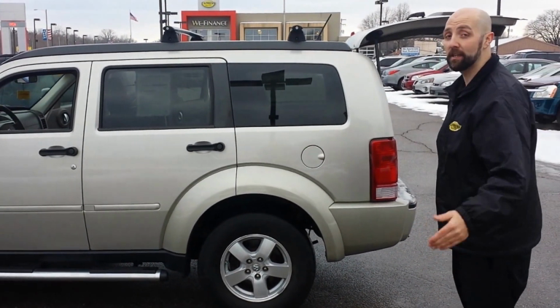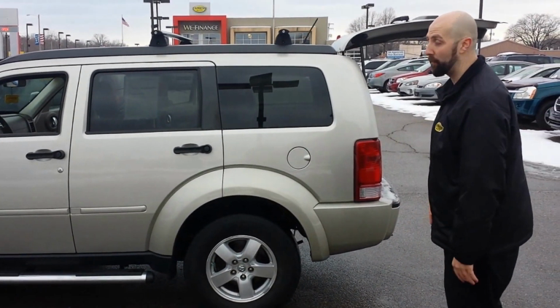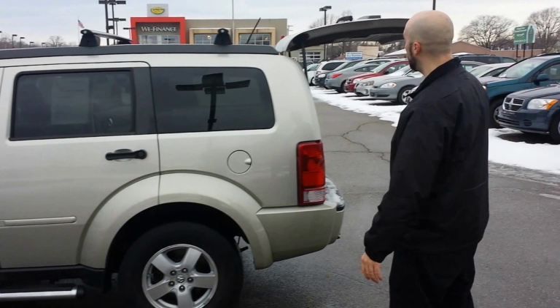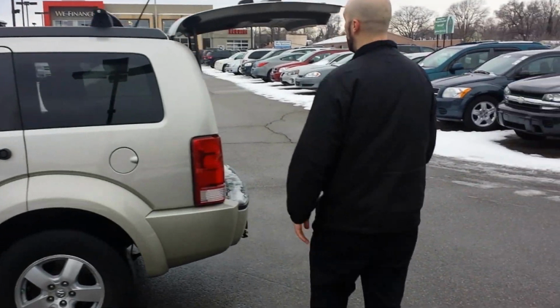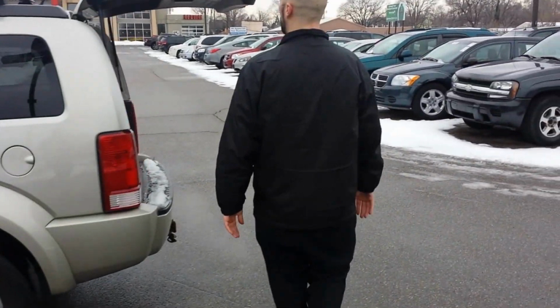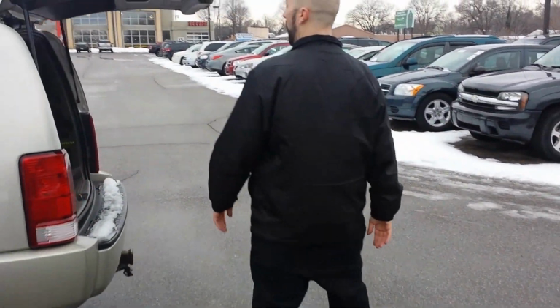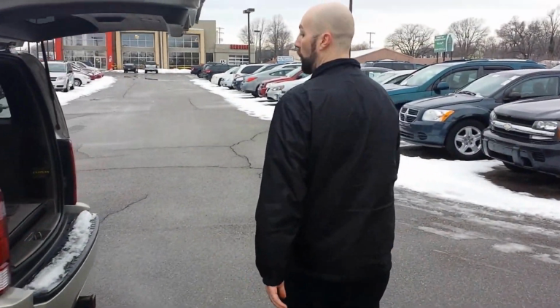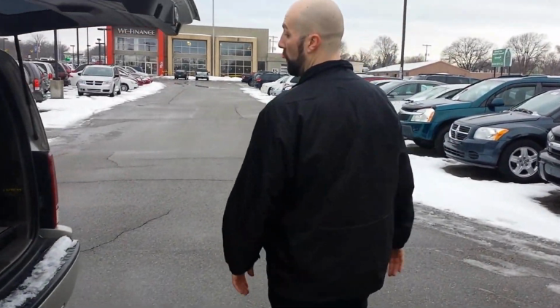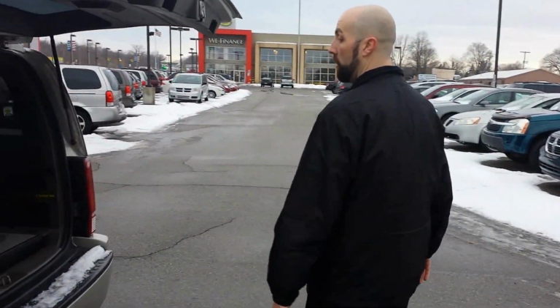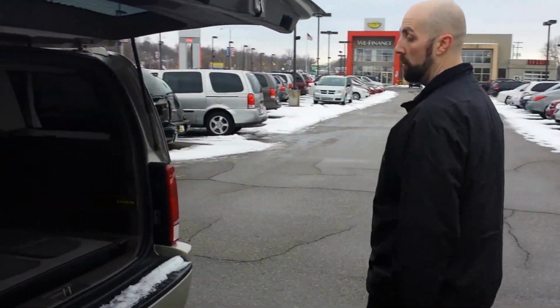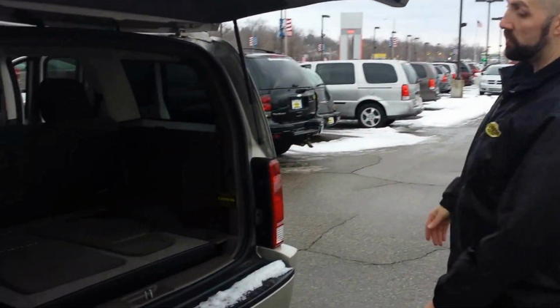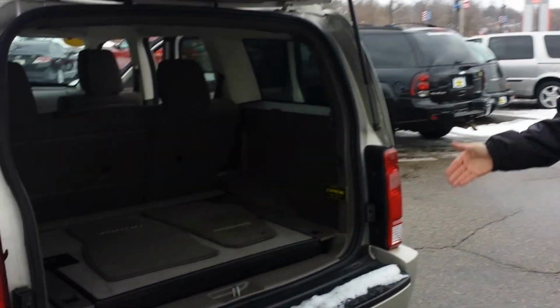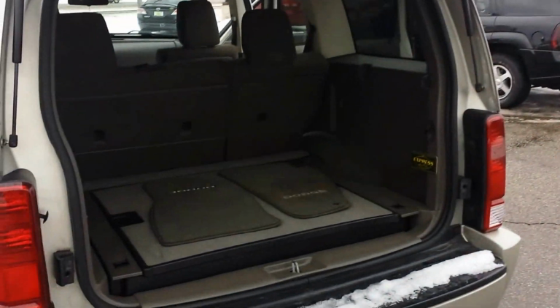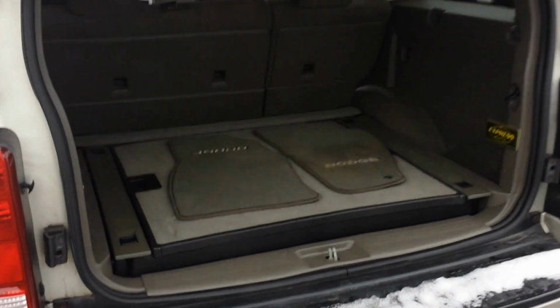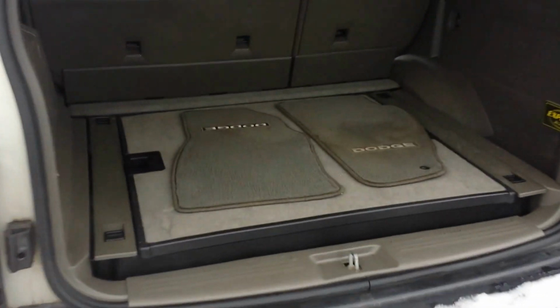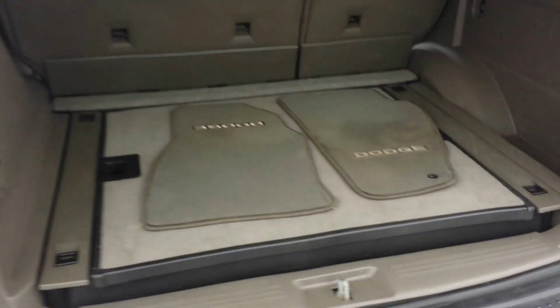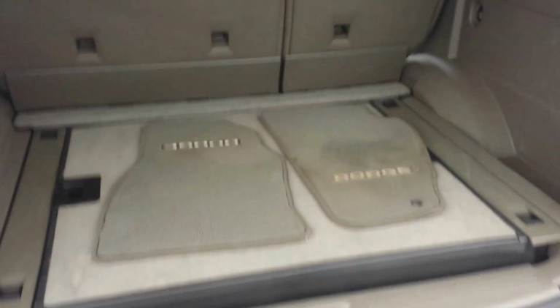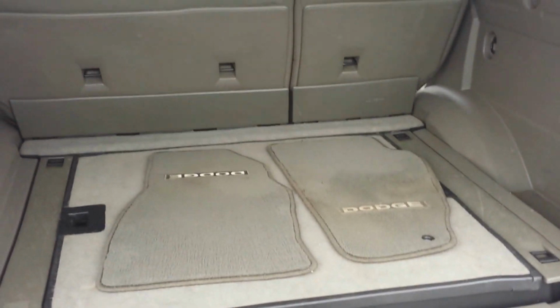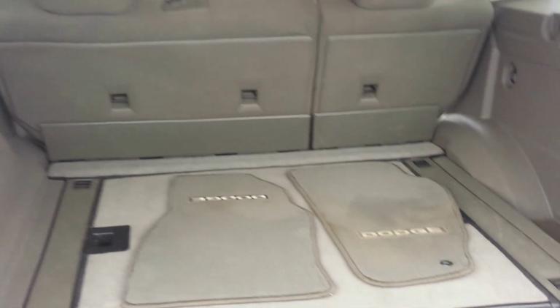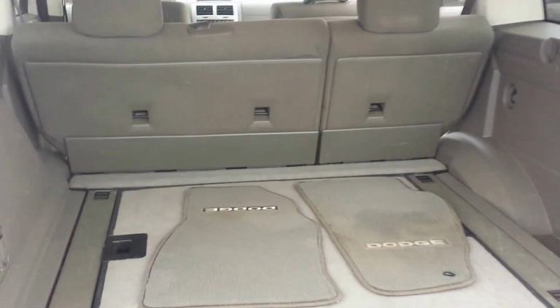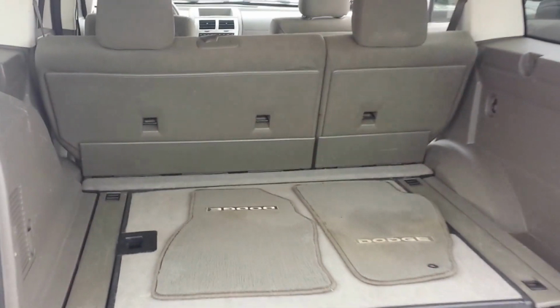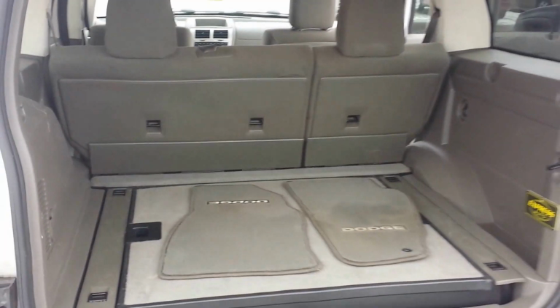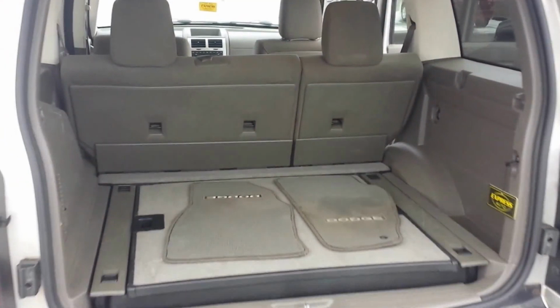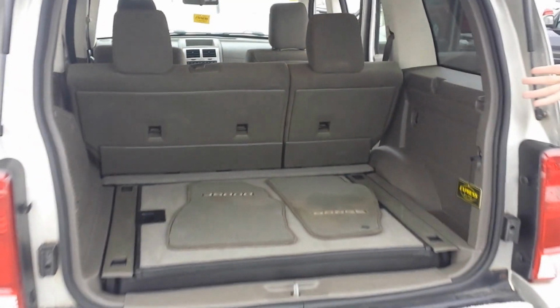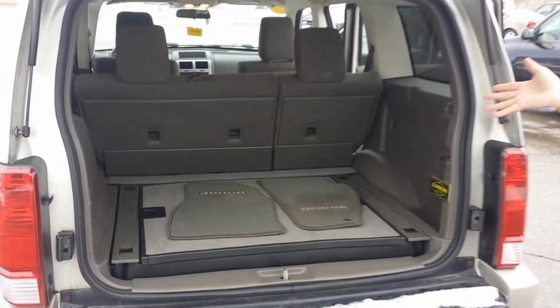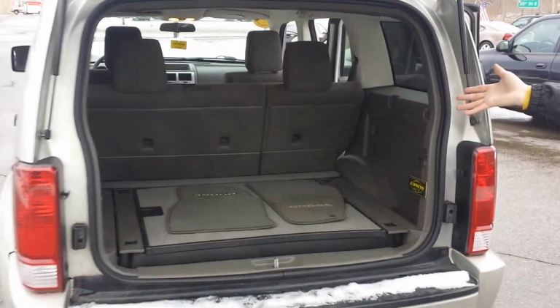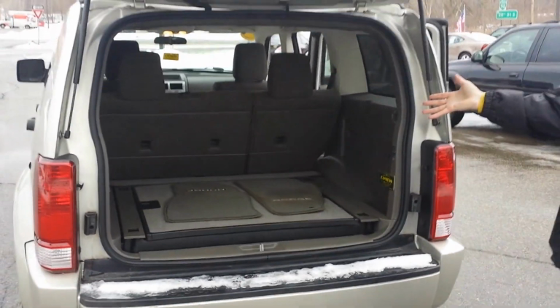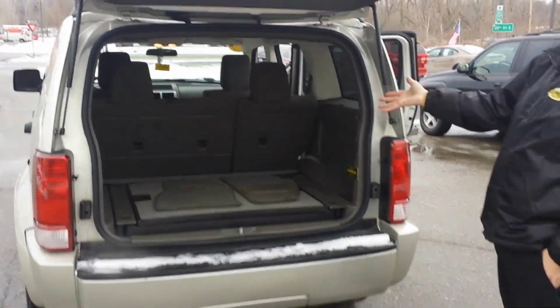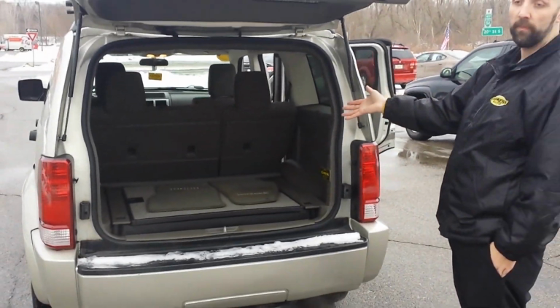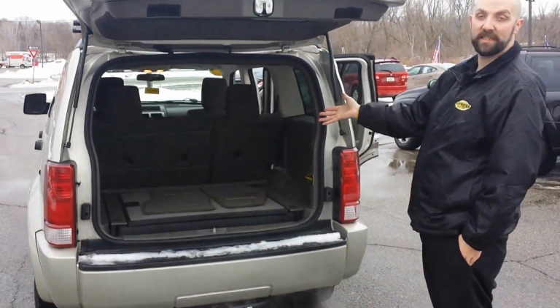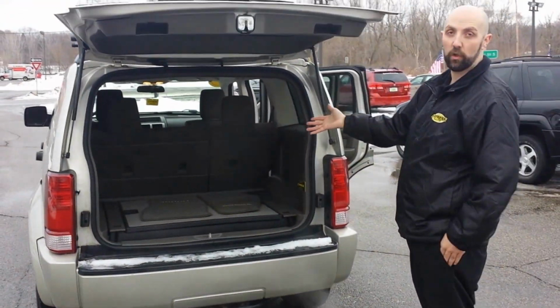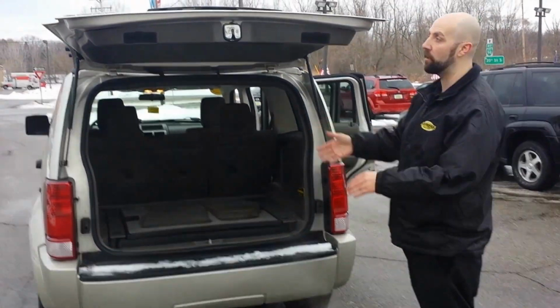Let's look at the back real quick and see what we got — all this storage room. Totes McGoats, place for all your totes. You can fit at least five or six bodies back here if that's your thing. I'm not judging — it's 2016, do what you got to do.